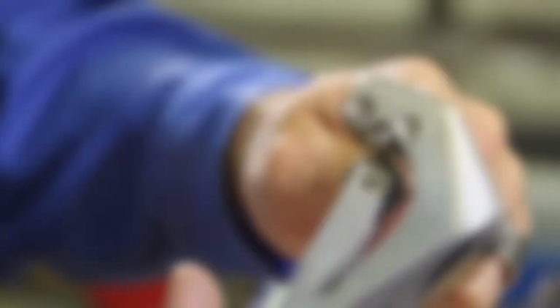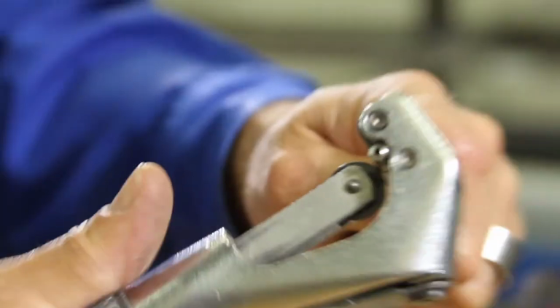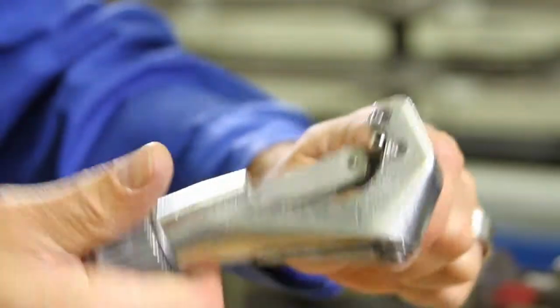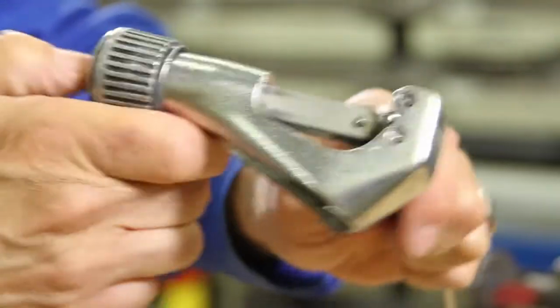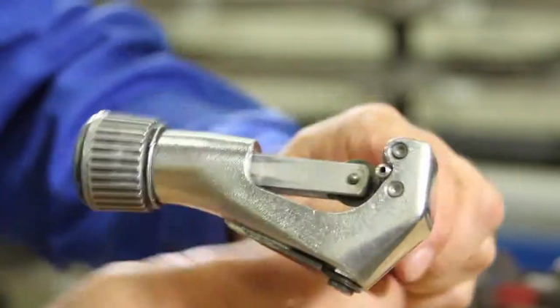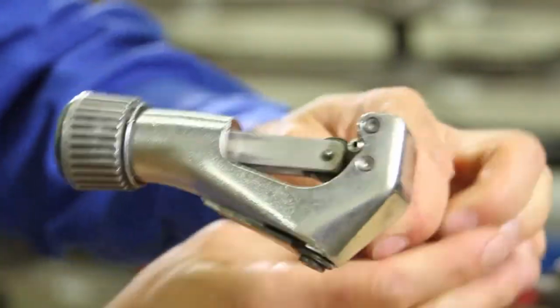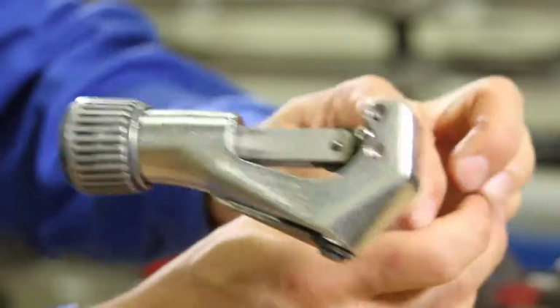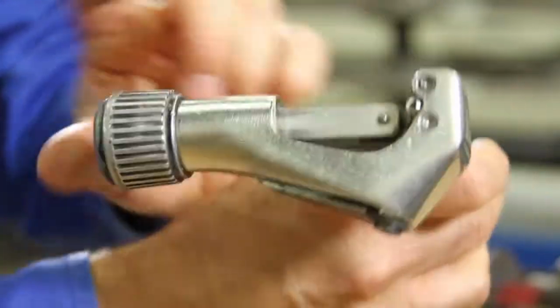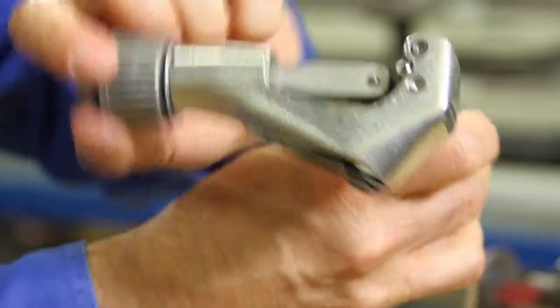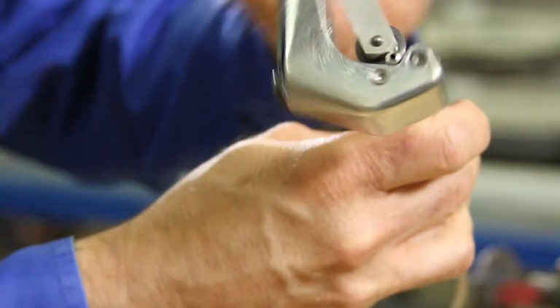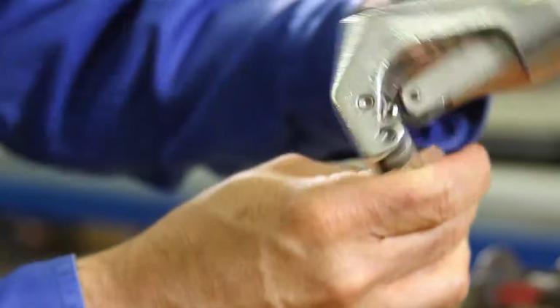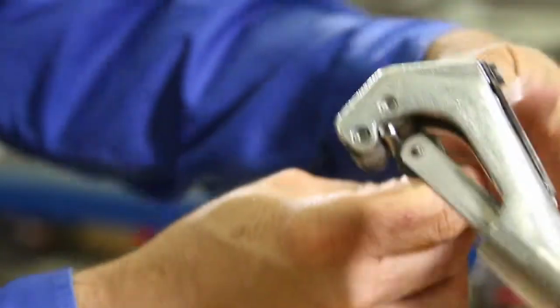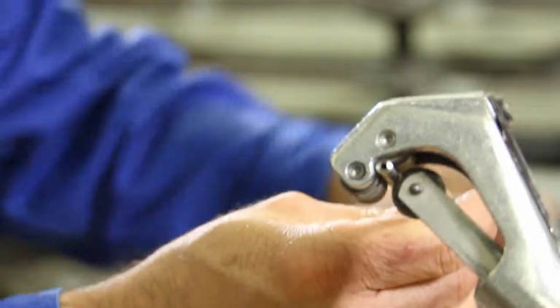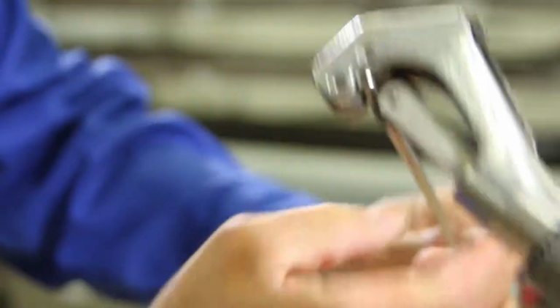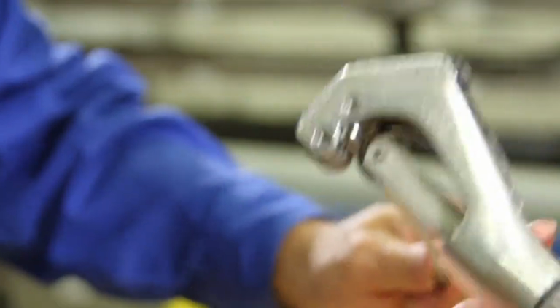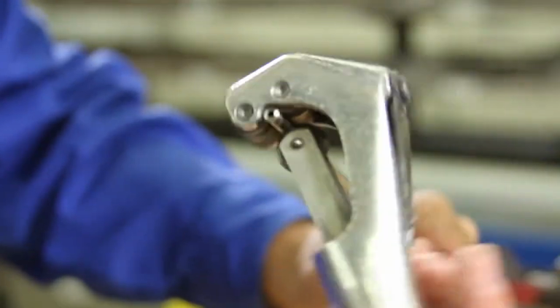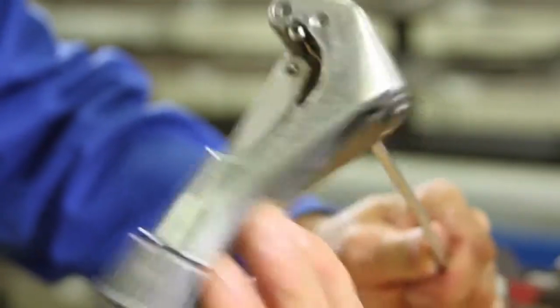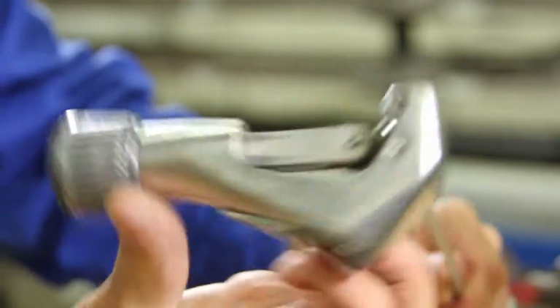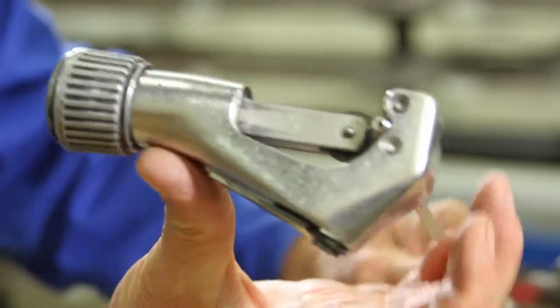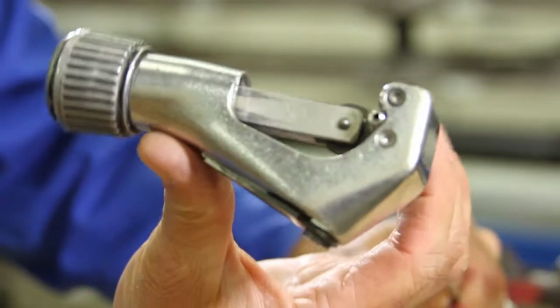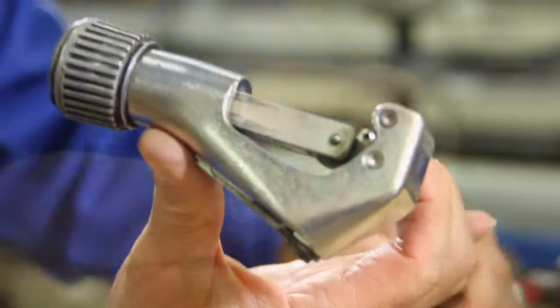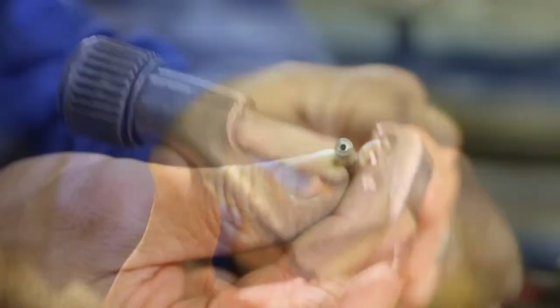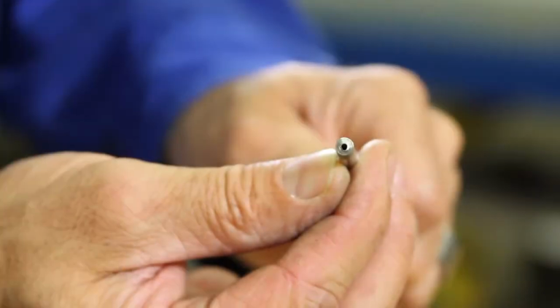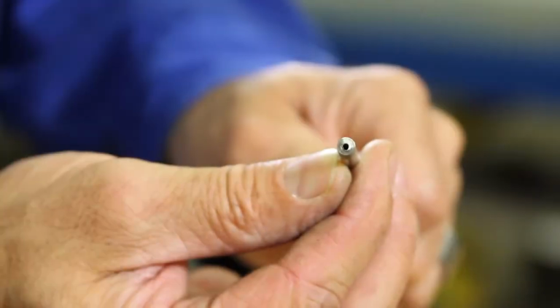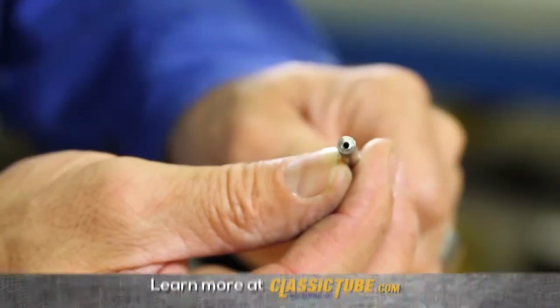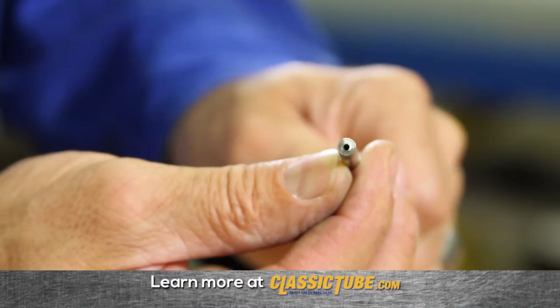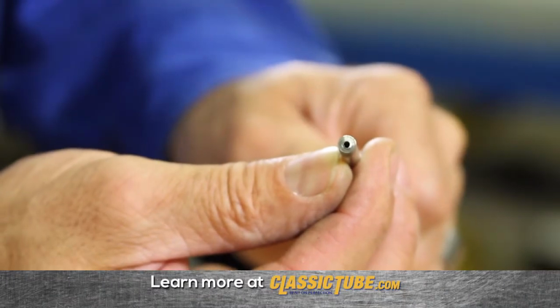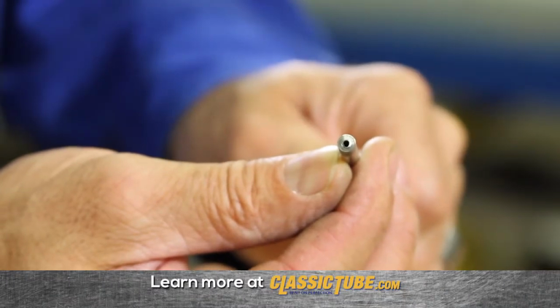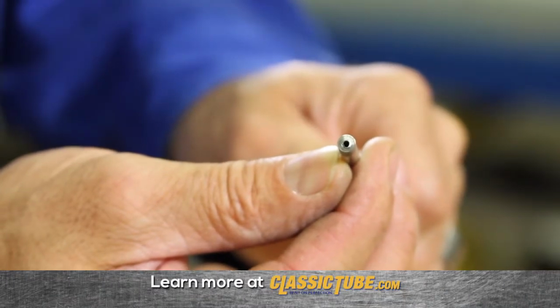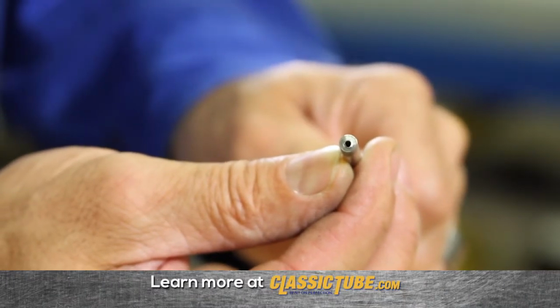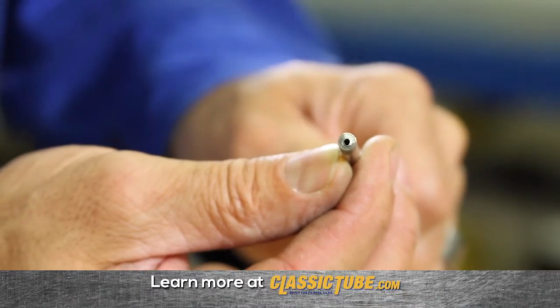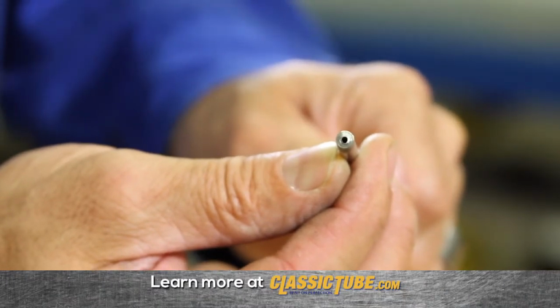First of all, don't use a traditional rotary tubing cutter. The negative results are a tube with a closed off end or inside diameter.